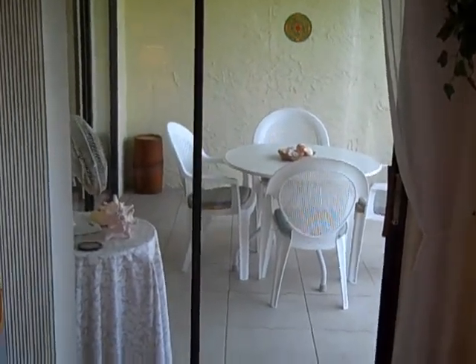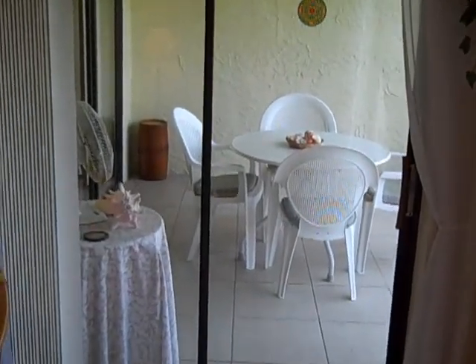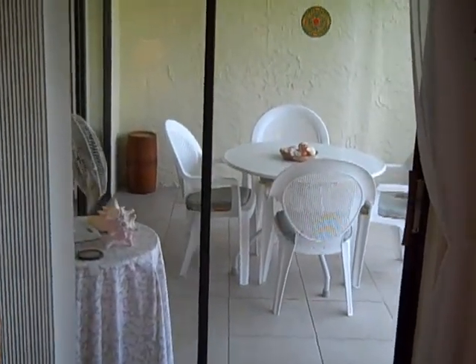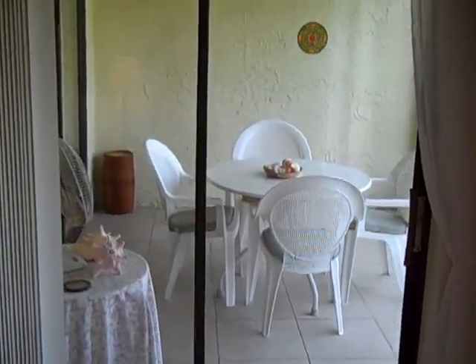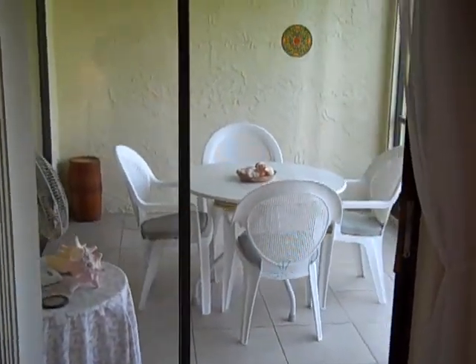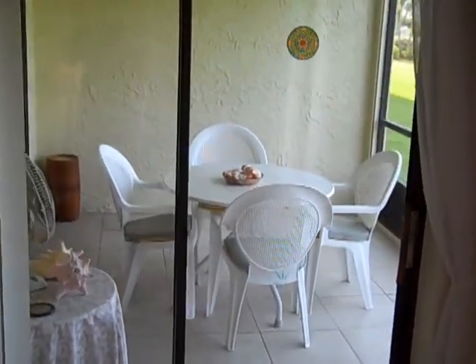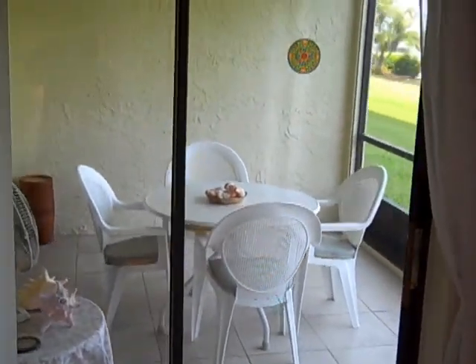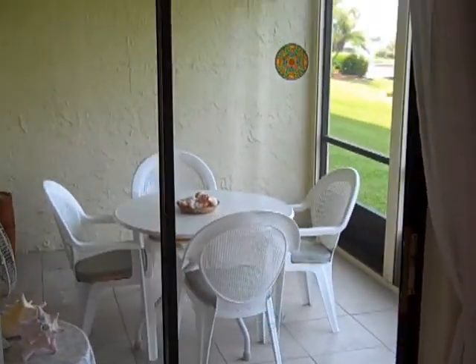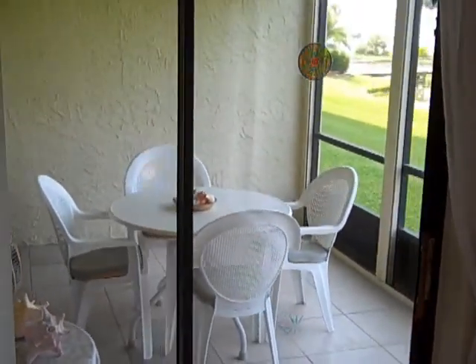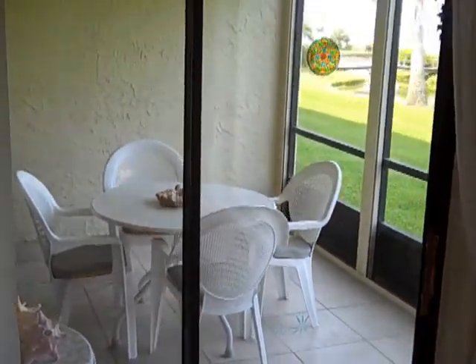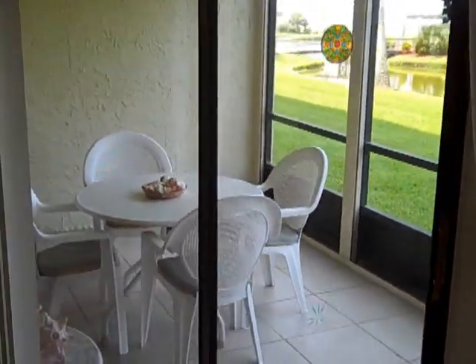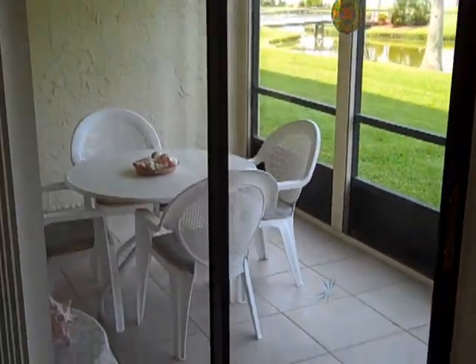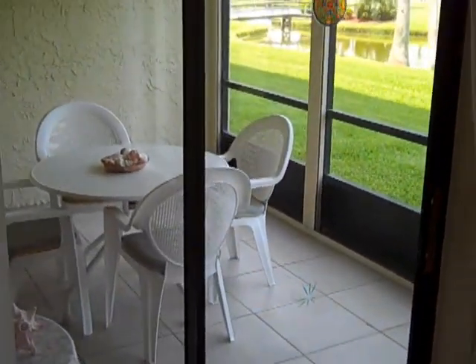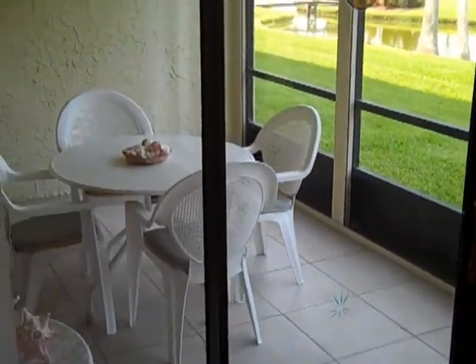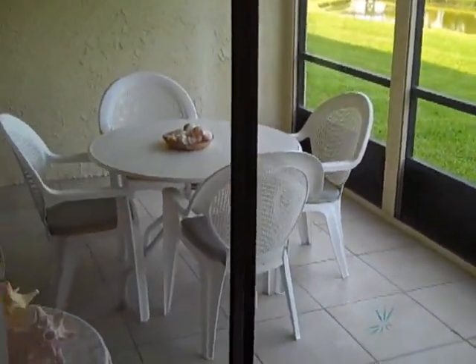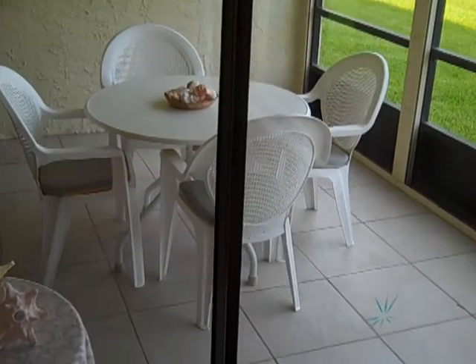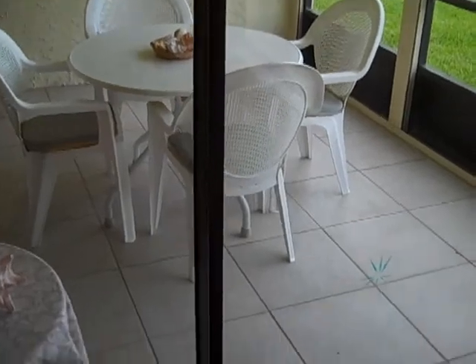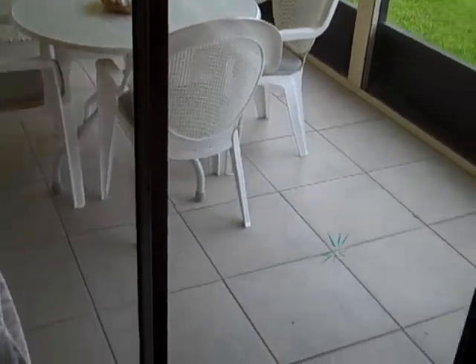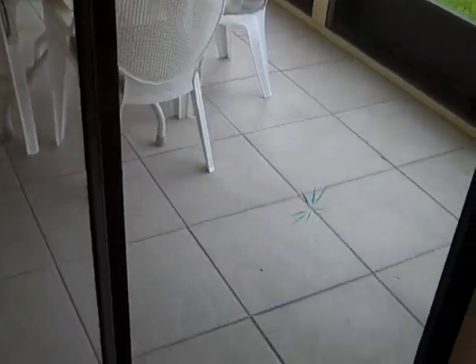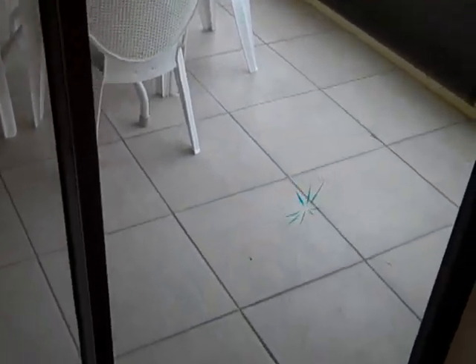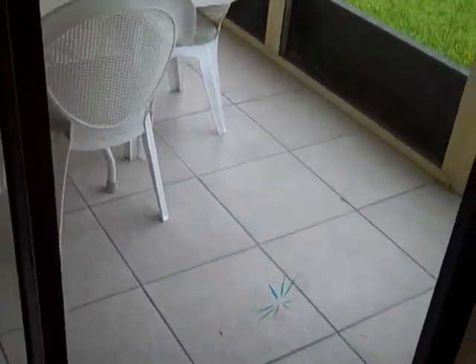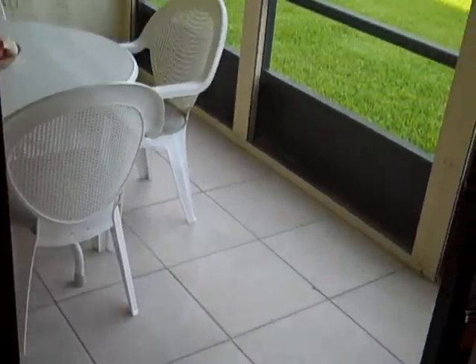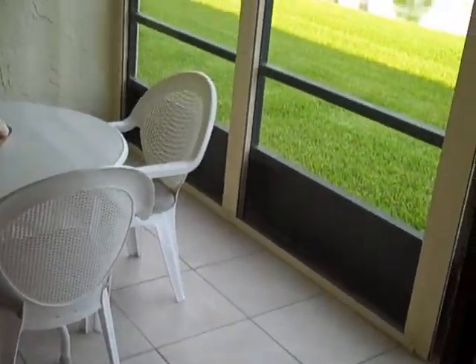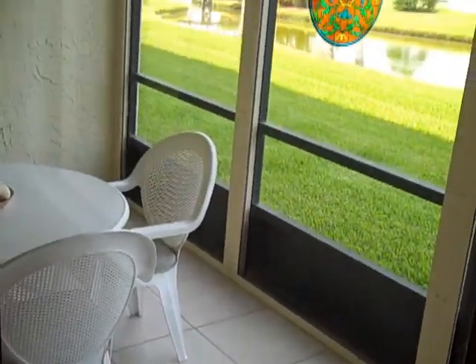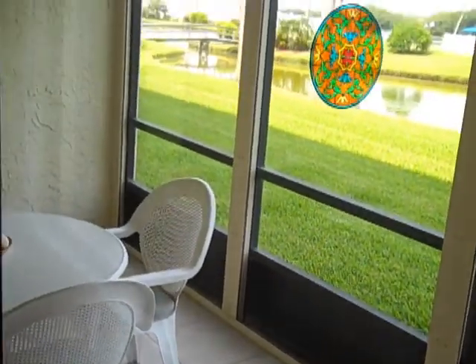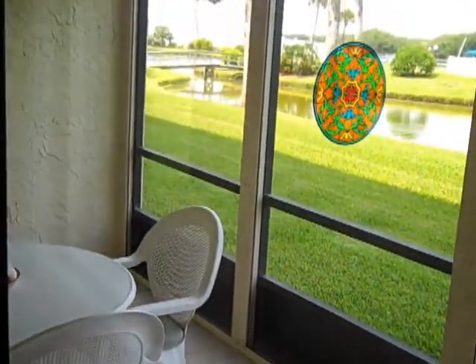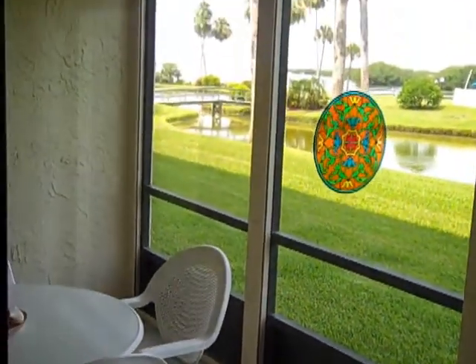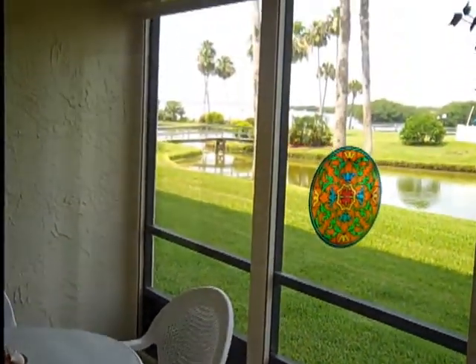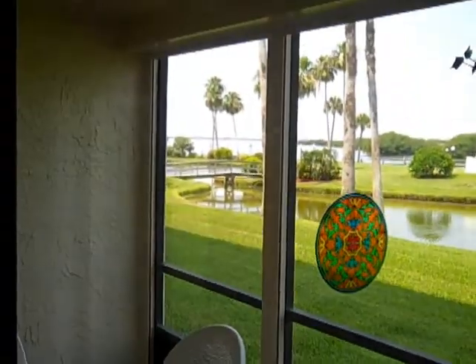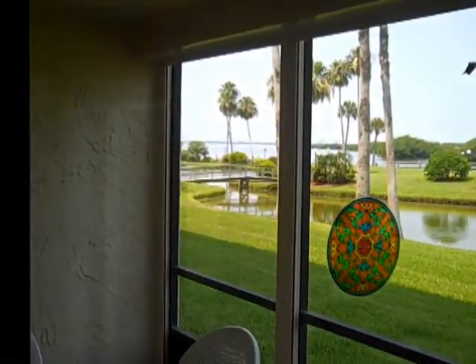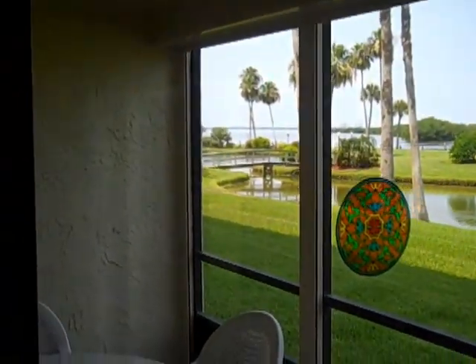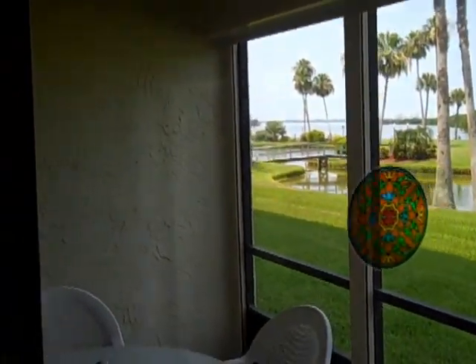We also have a very nice screen porch here. It is tiled, it is screened, and it does have hurricane shutters.